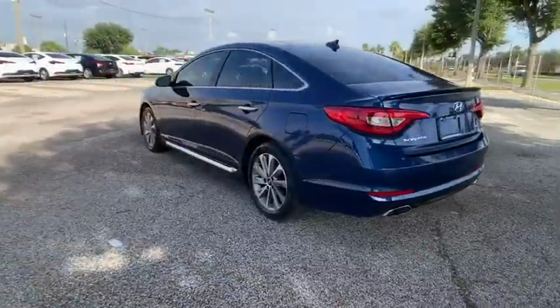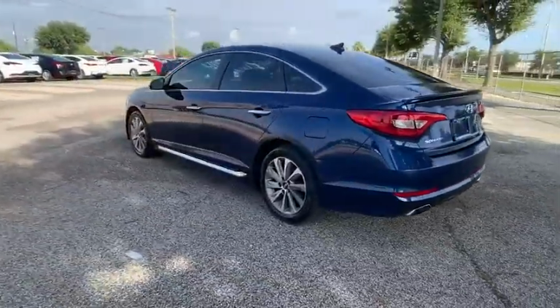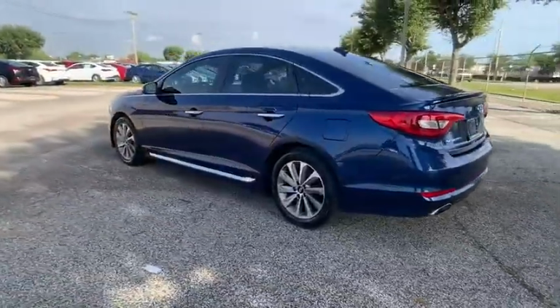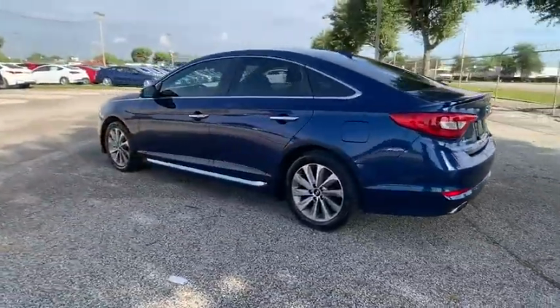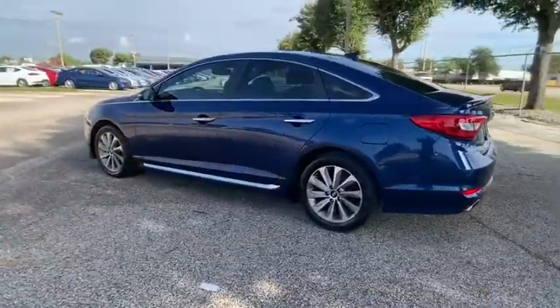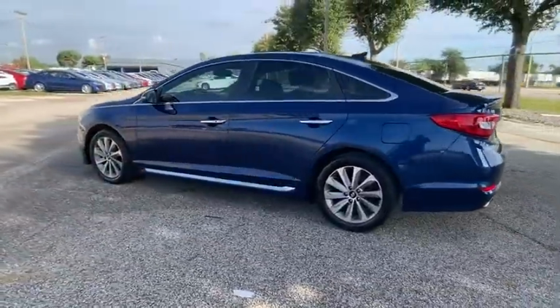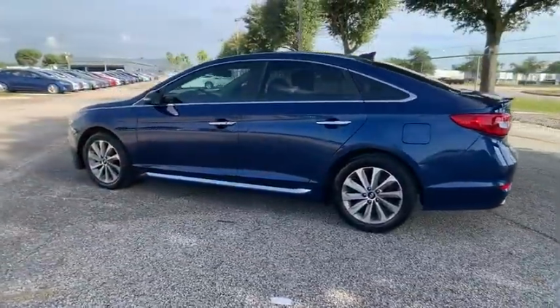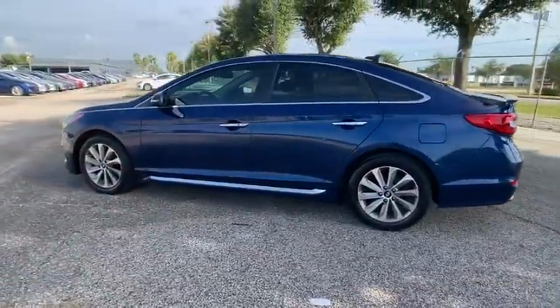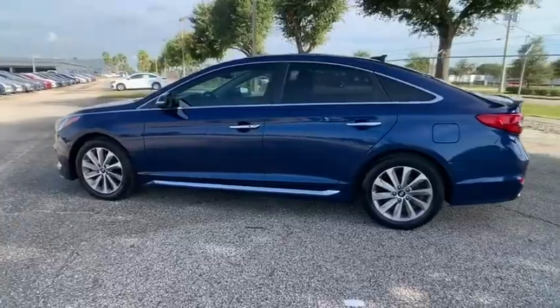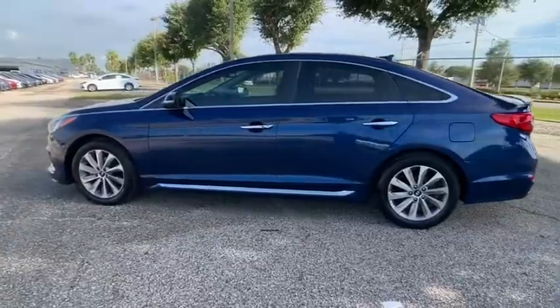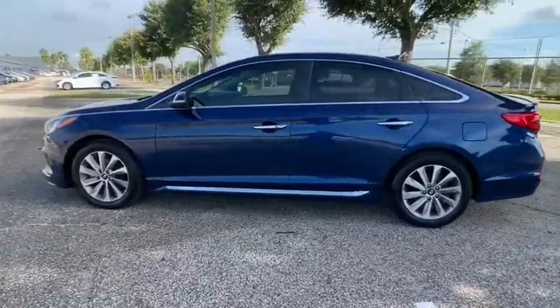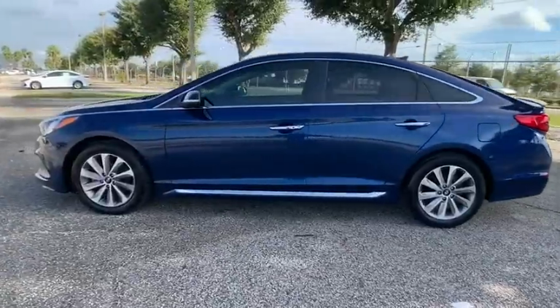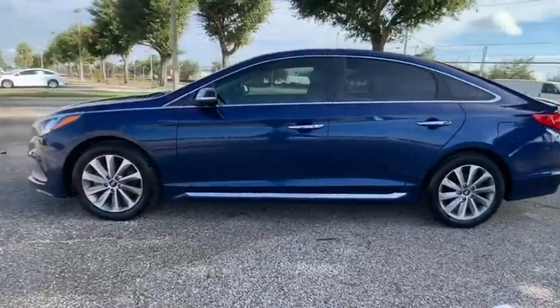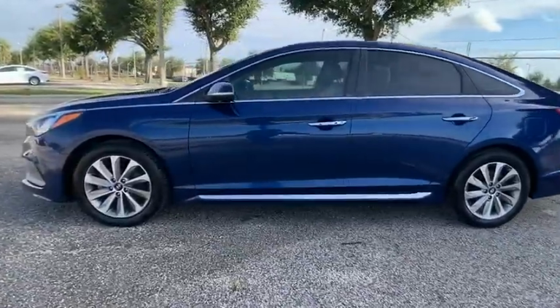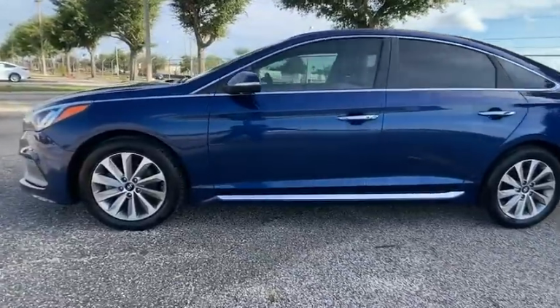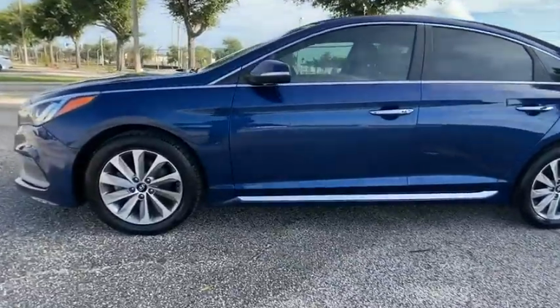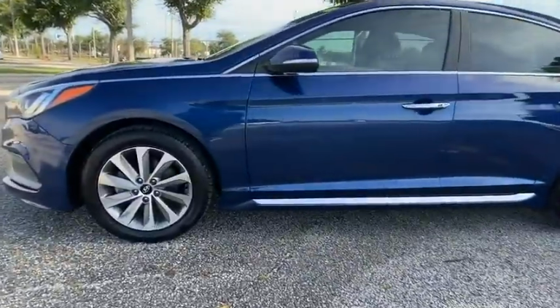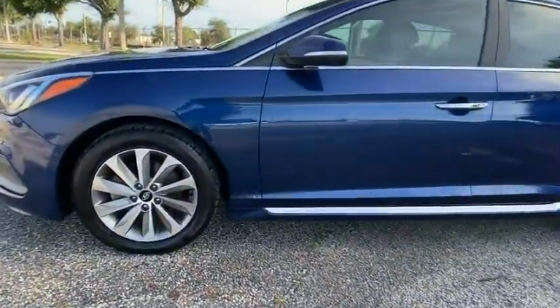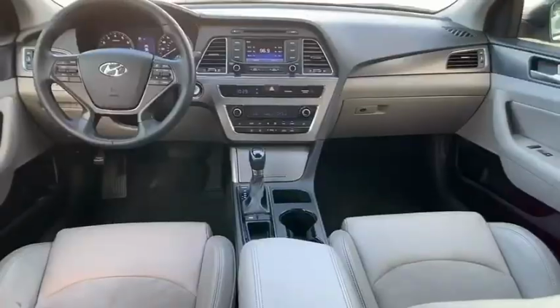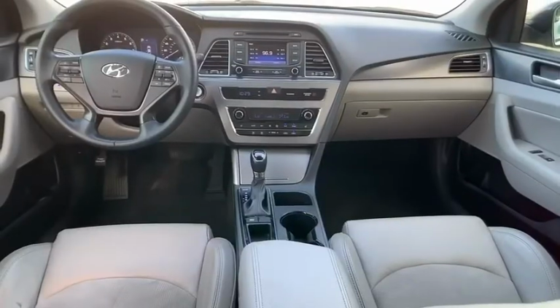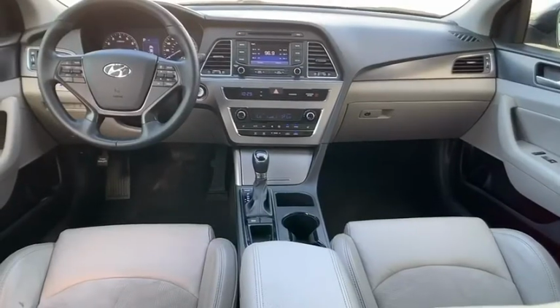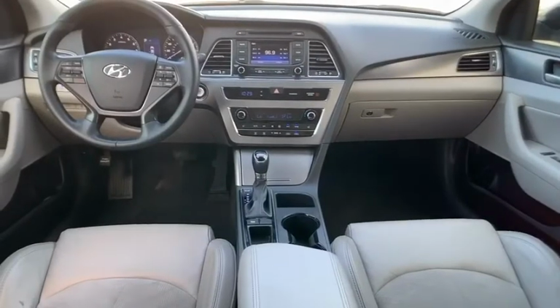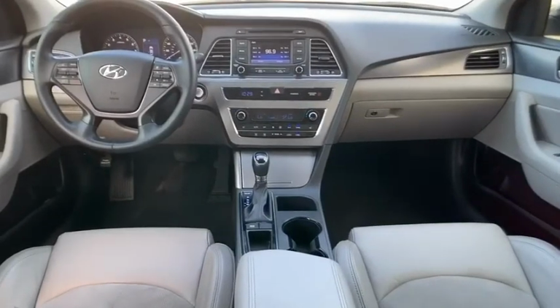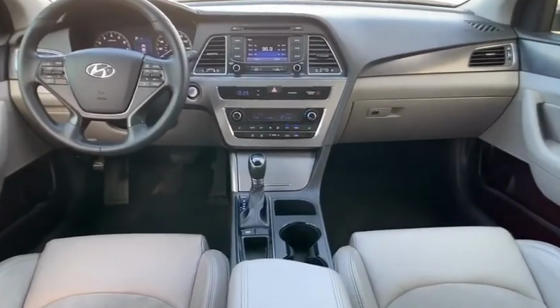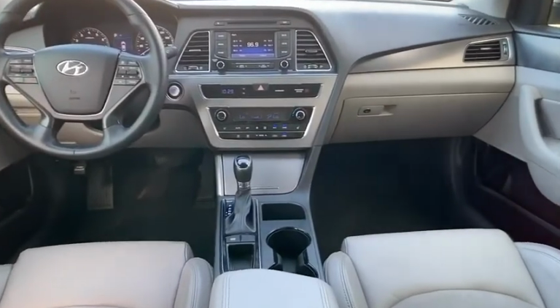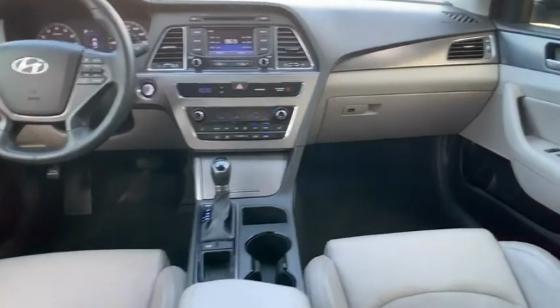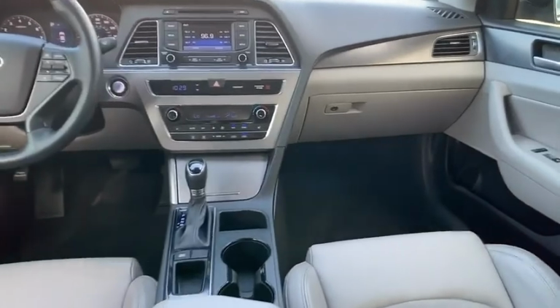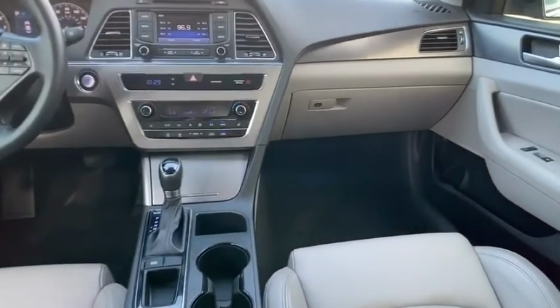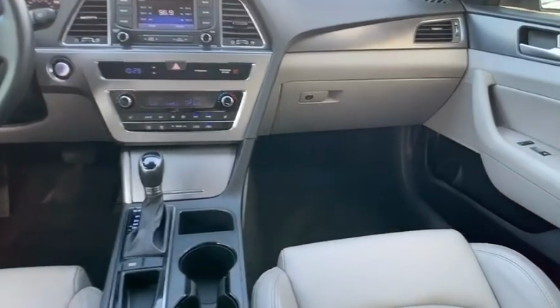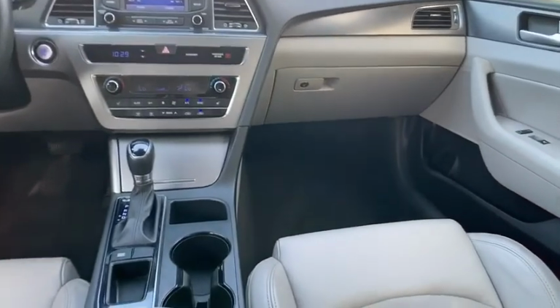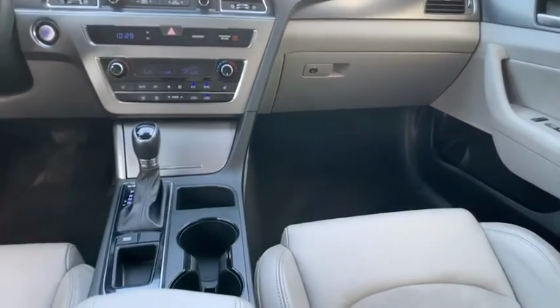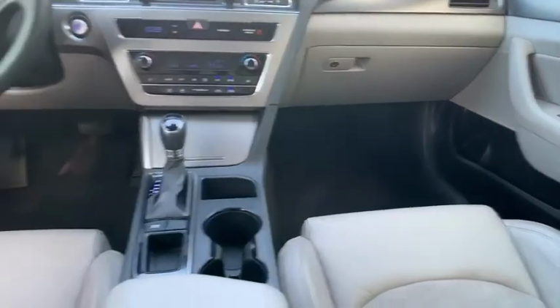Don't forget the exterior corrosion protection — a 14-step roto-dip system that provides unmatched protection for your Sonata, and is priced below $15,000.